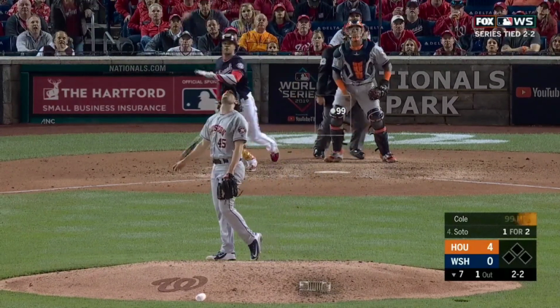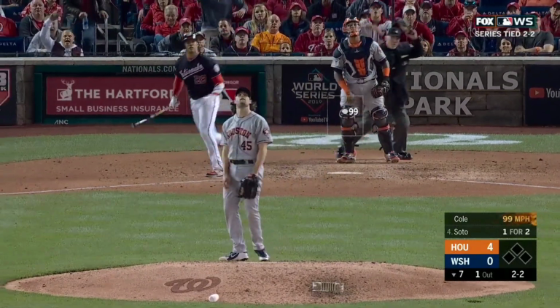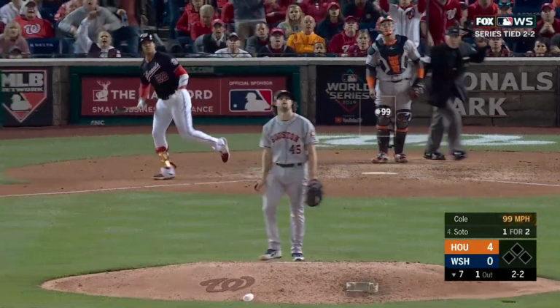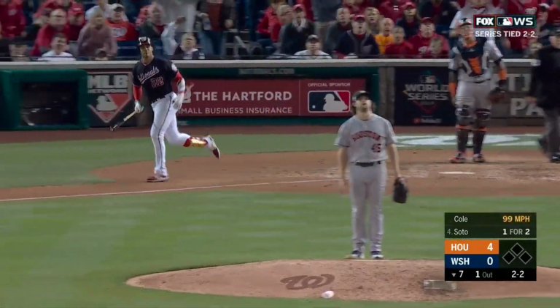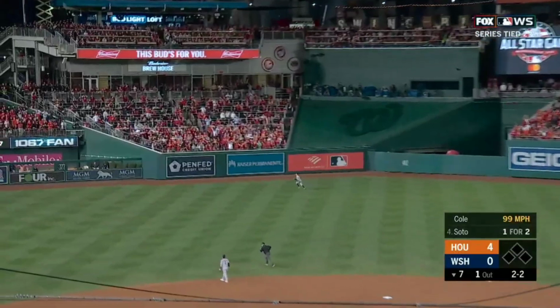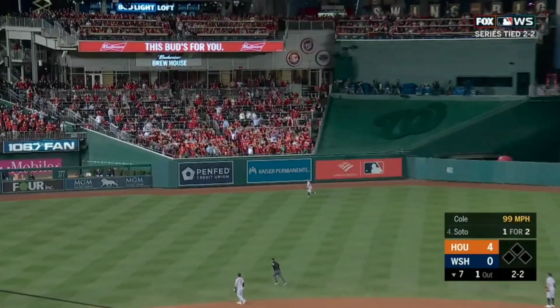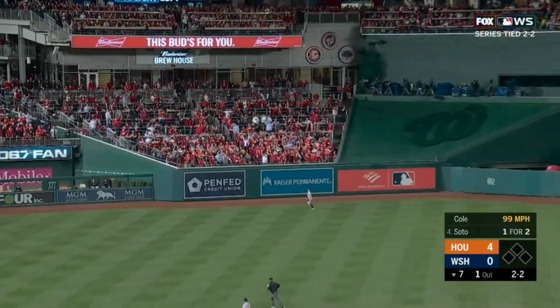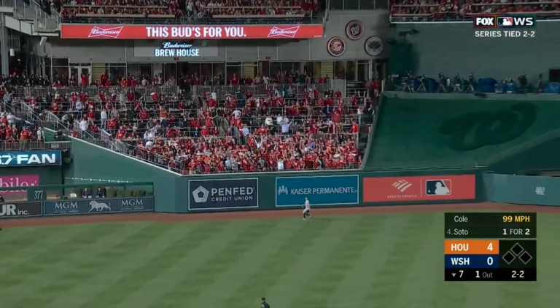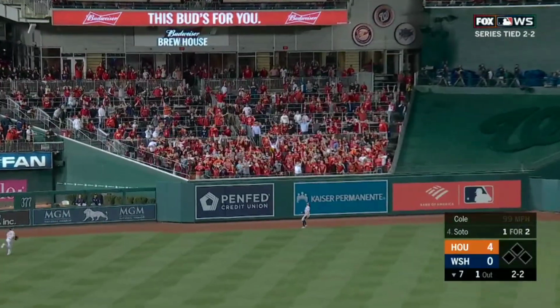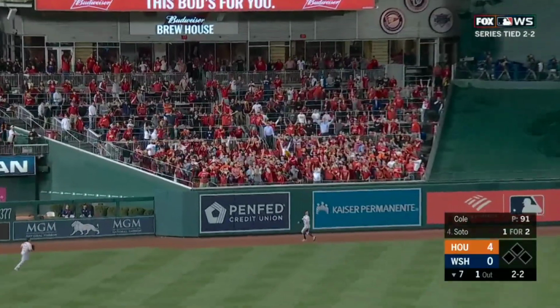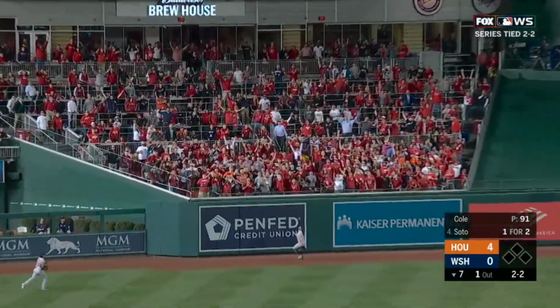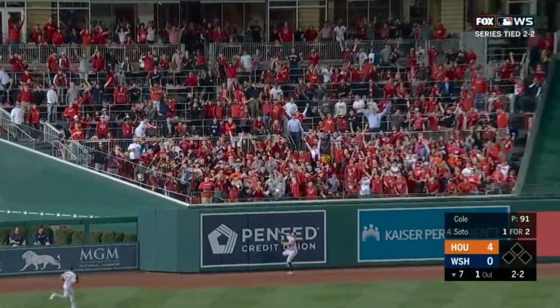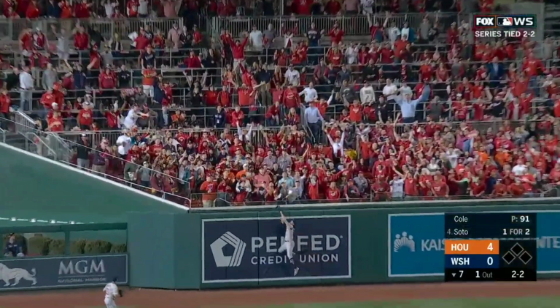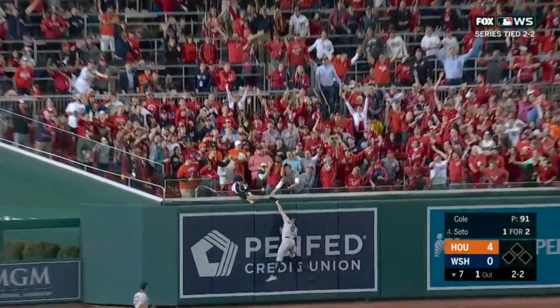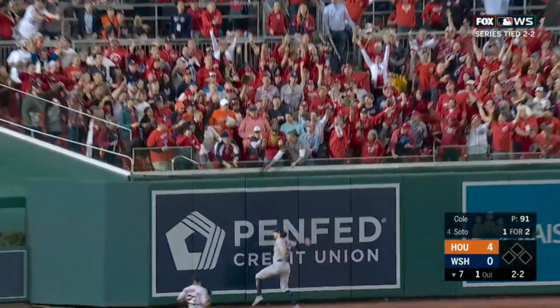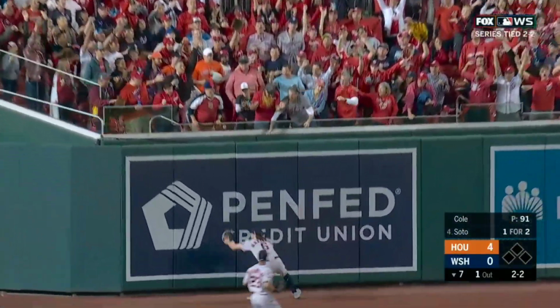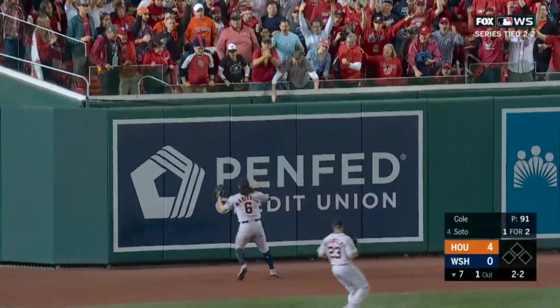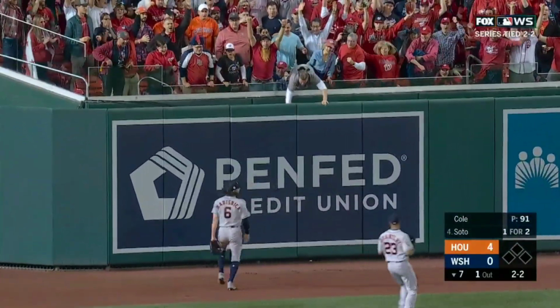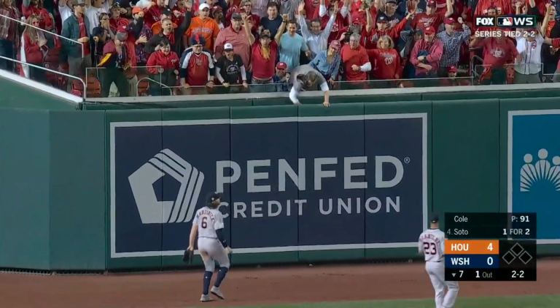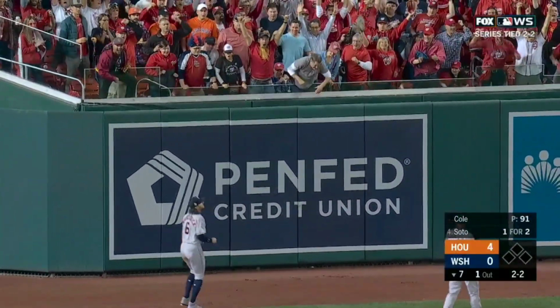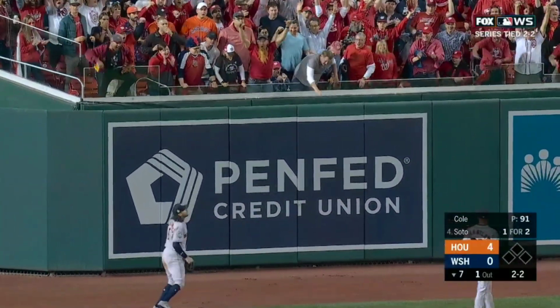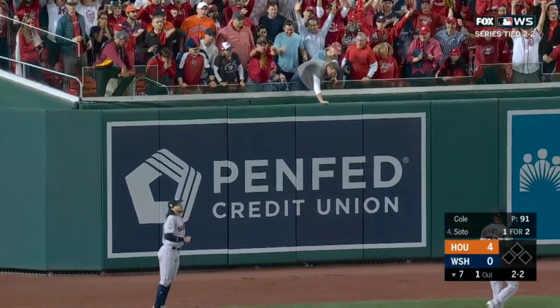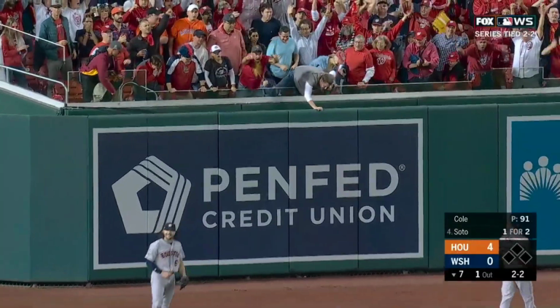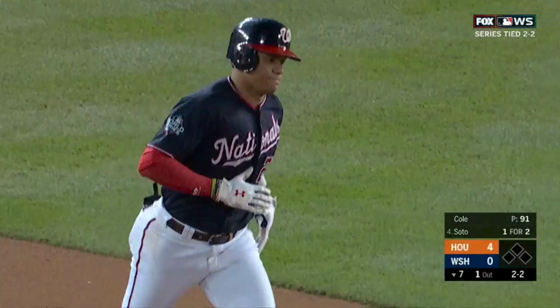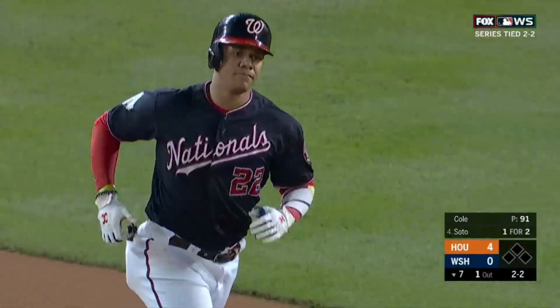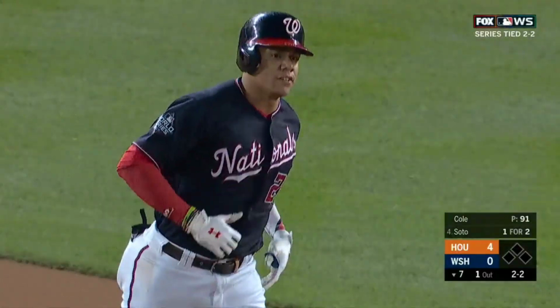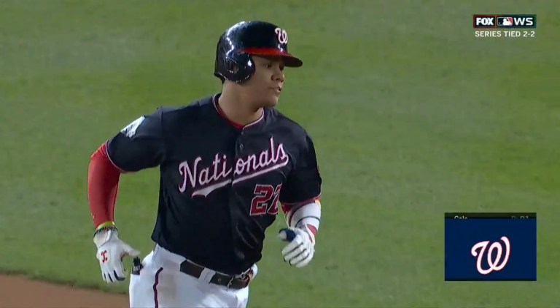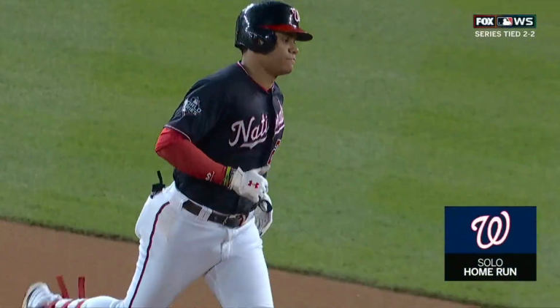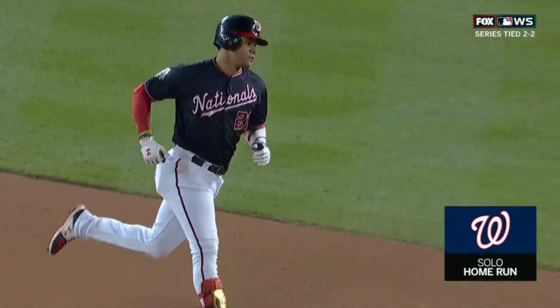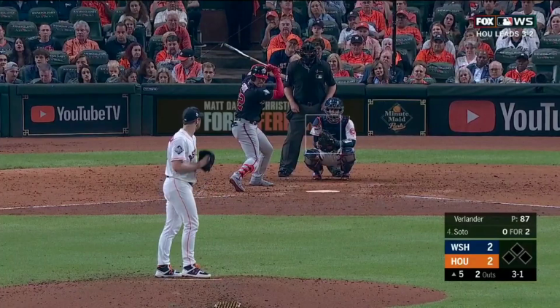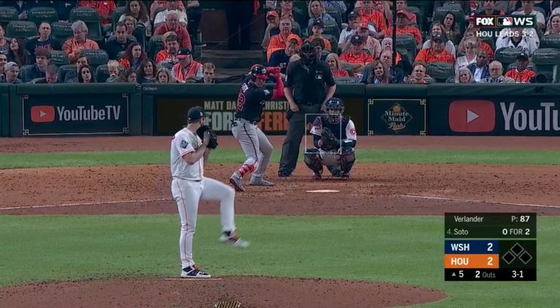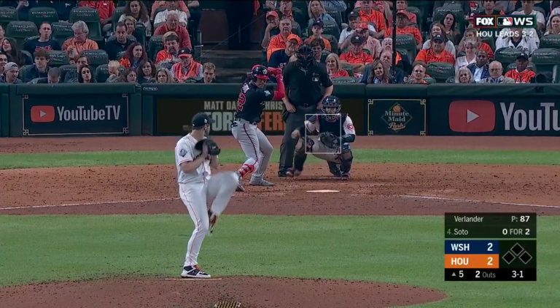Soto hits it in the air to left center, back at the wall, and it's gone for a home run. It's four to one. Juan Soto.